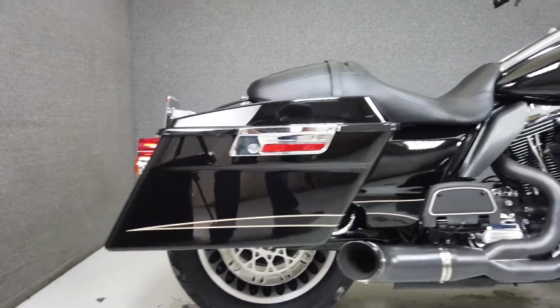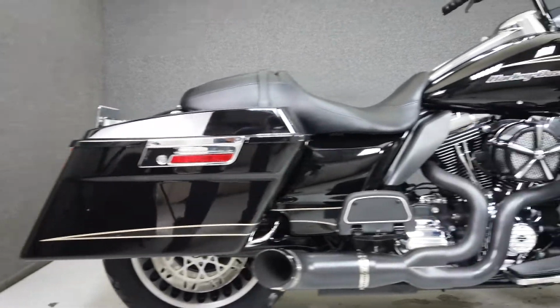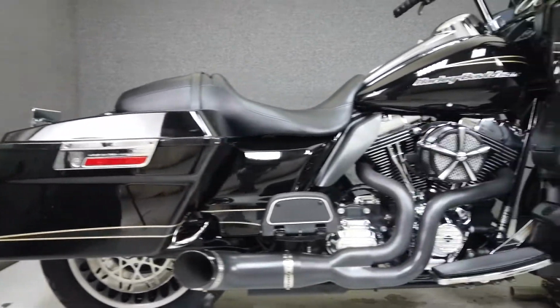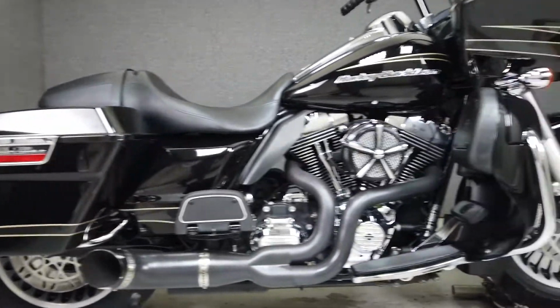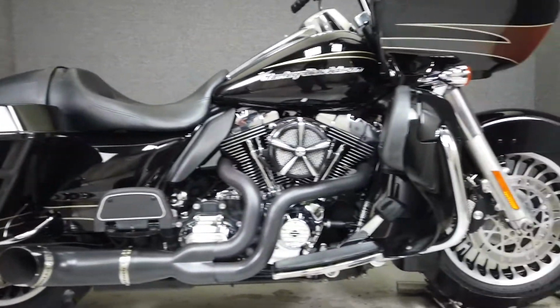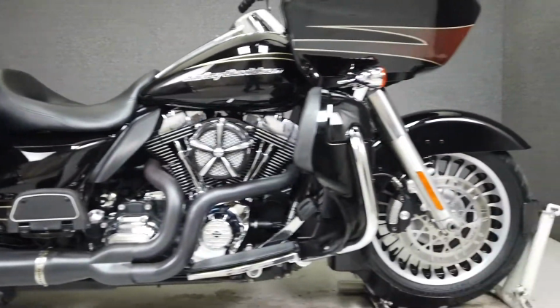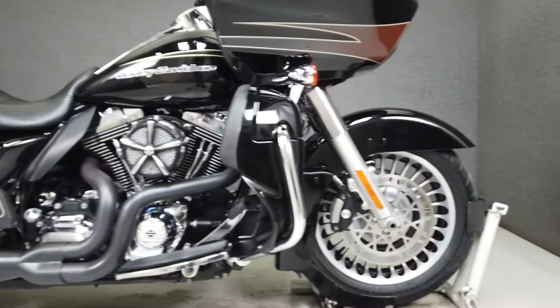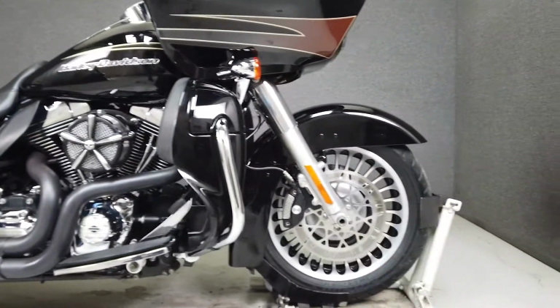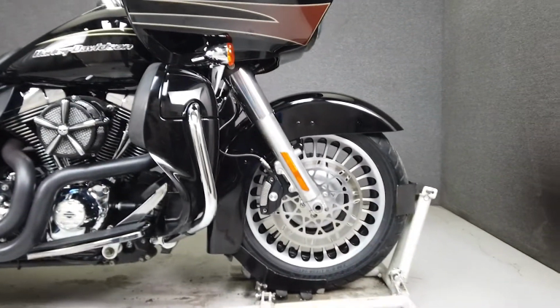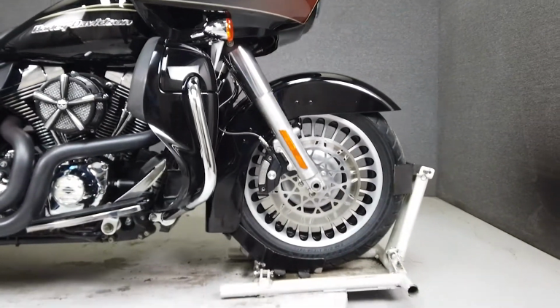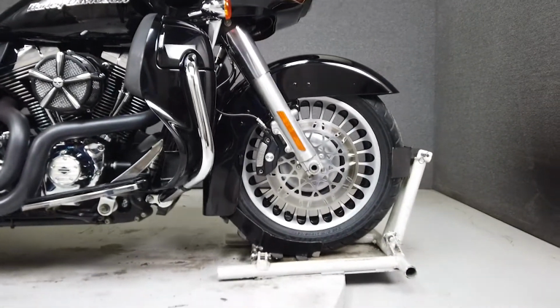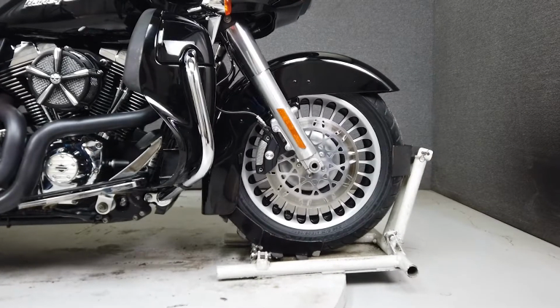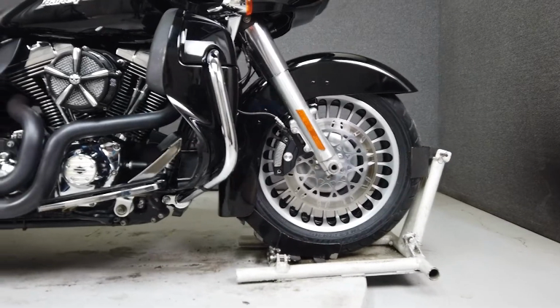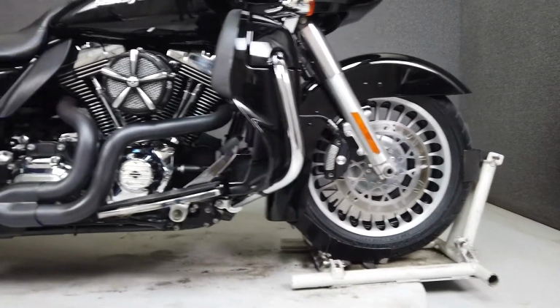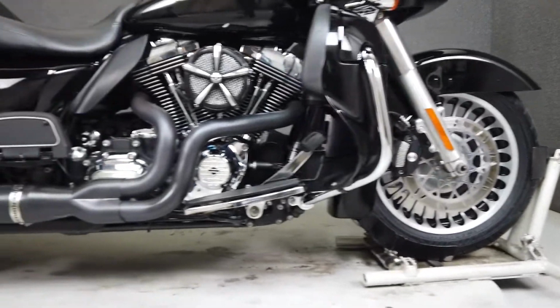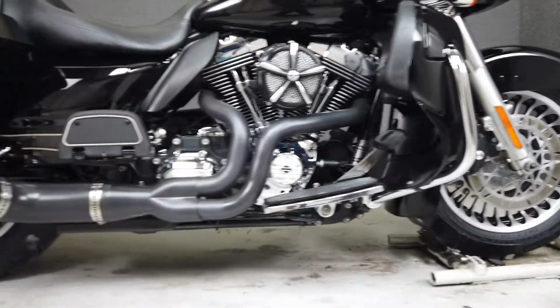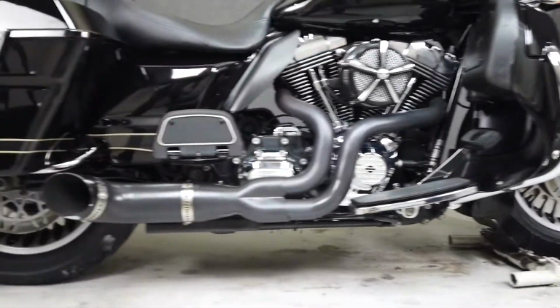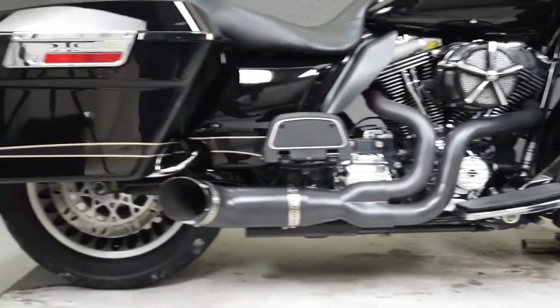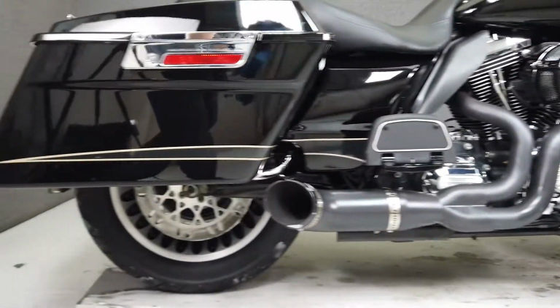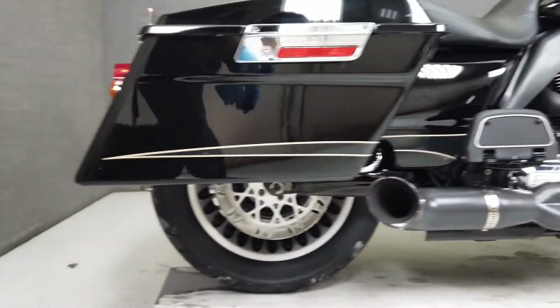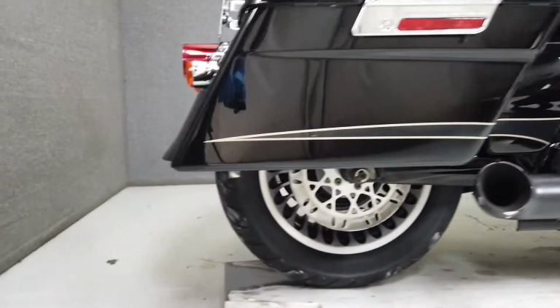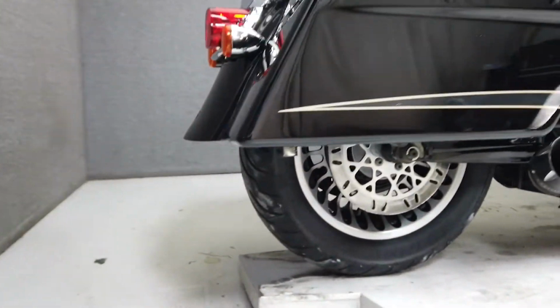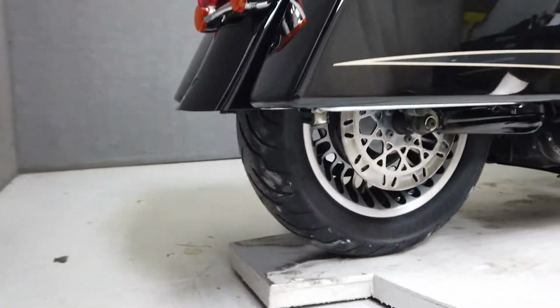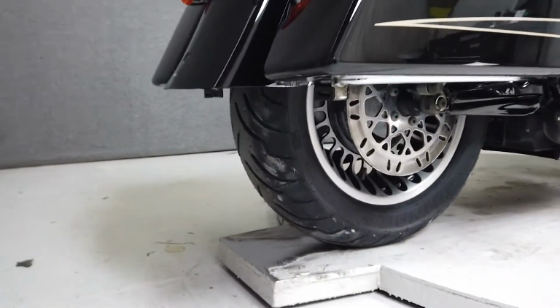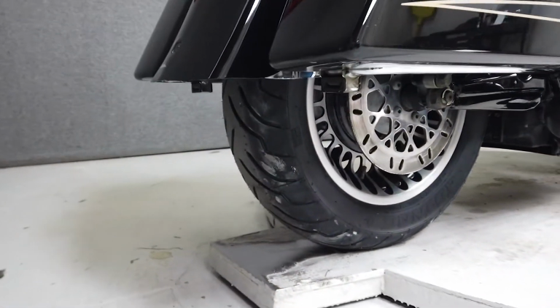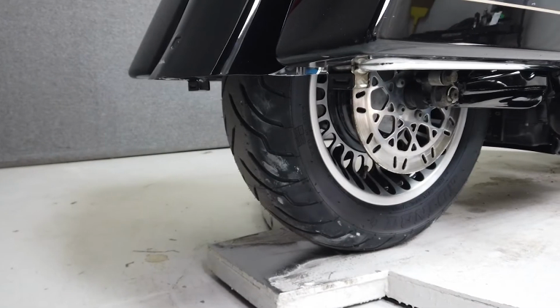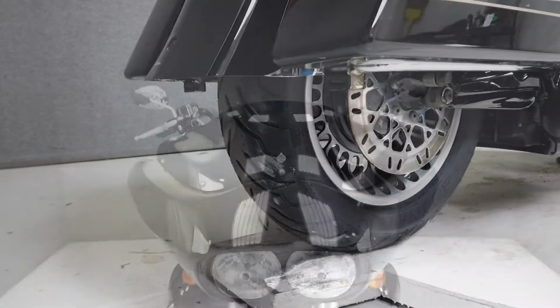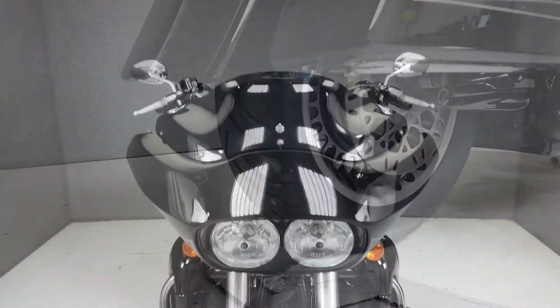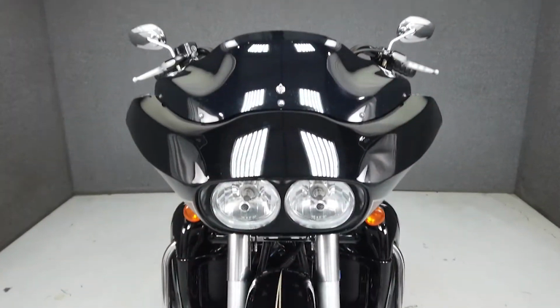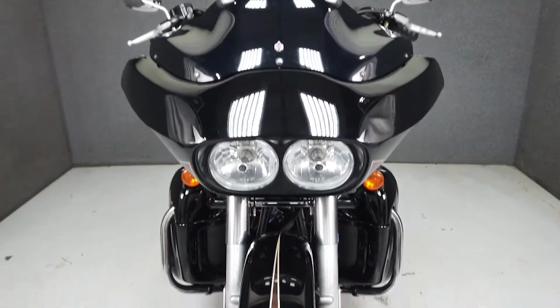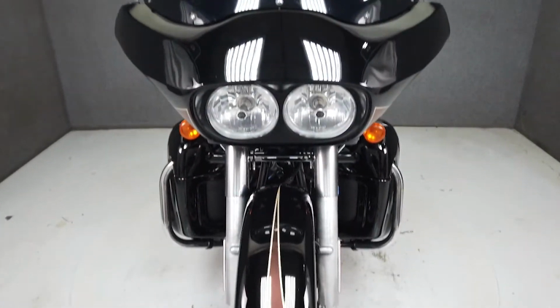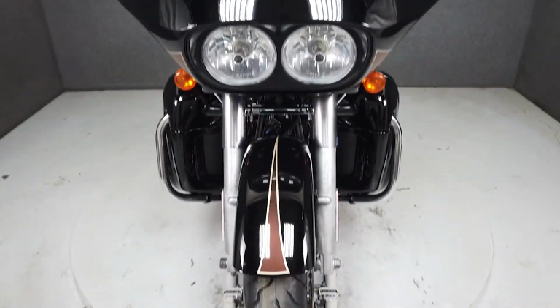It's been upgraded with a Python 2-to-1 exhaust, an open-air intake, a Clockworks windshield, aftermarket rotors, 12-inch handlebars, aftermarket grips, and the hardware to add a quick detachable torque pack. We have also installed new front and rear tires on this motorcycle.